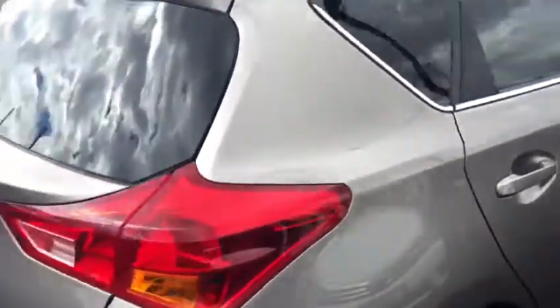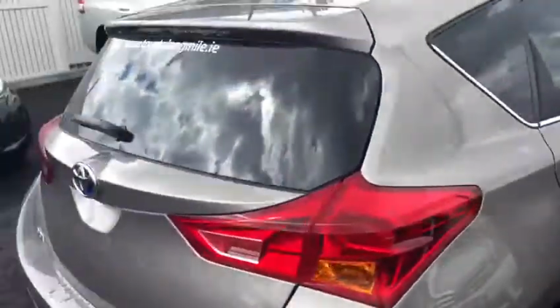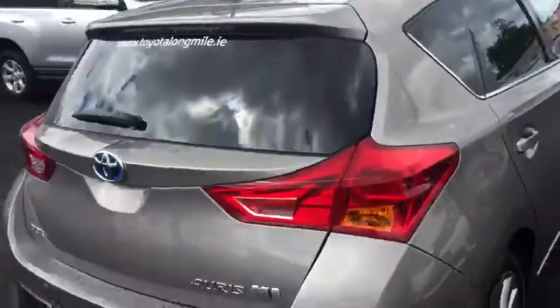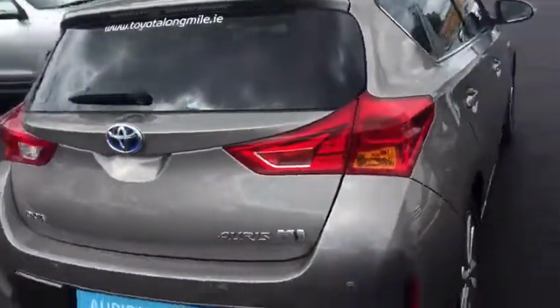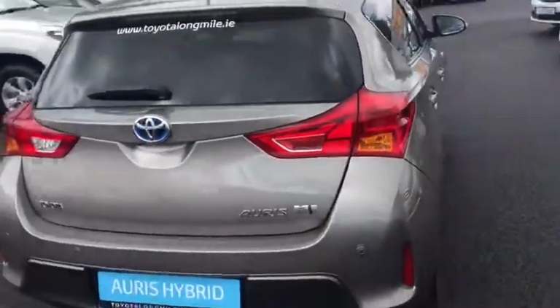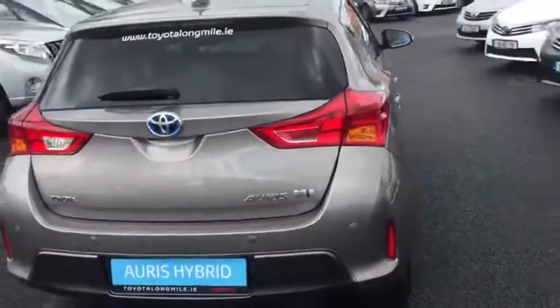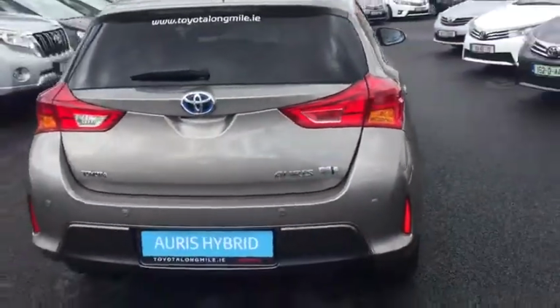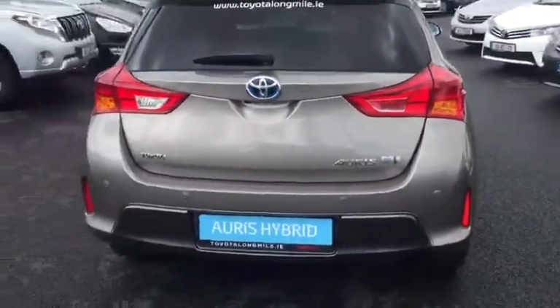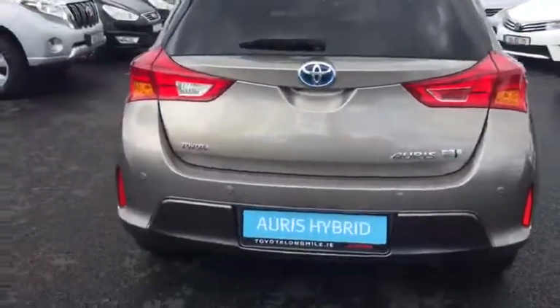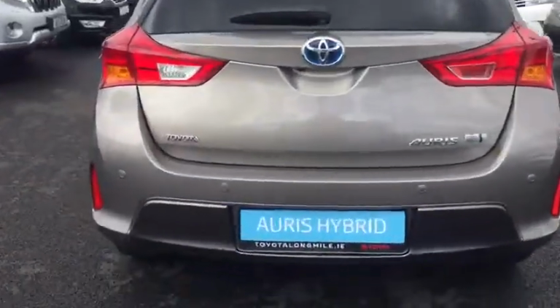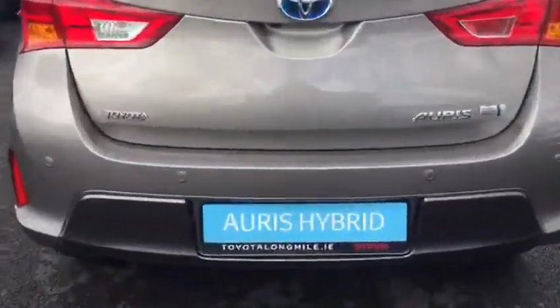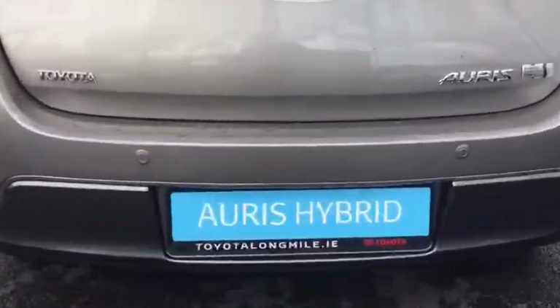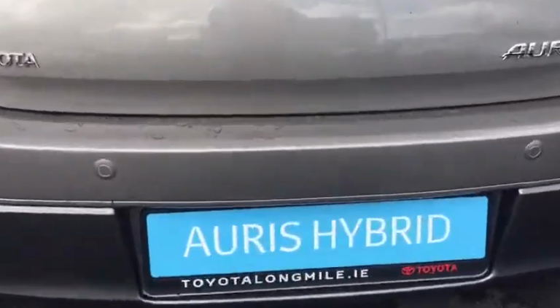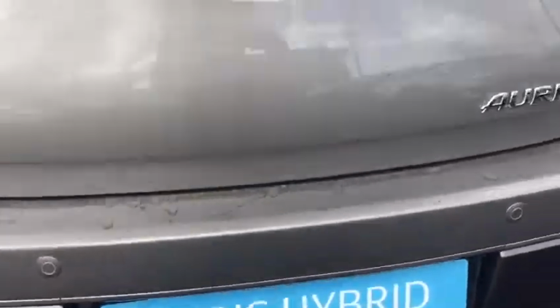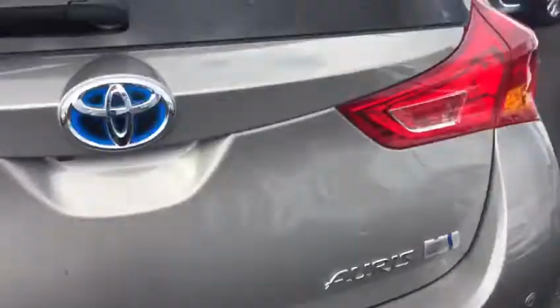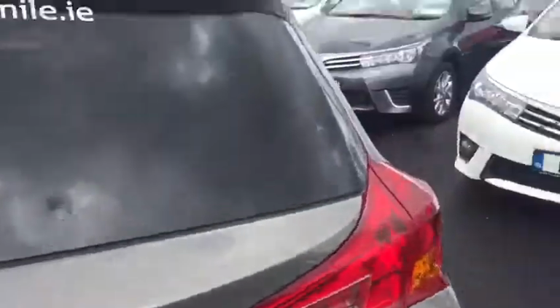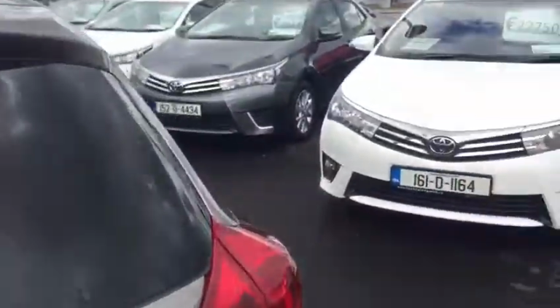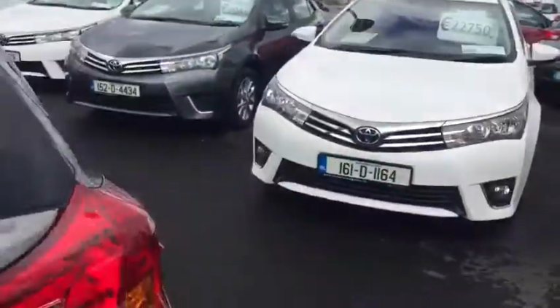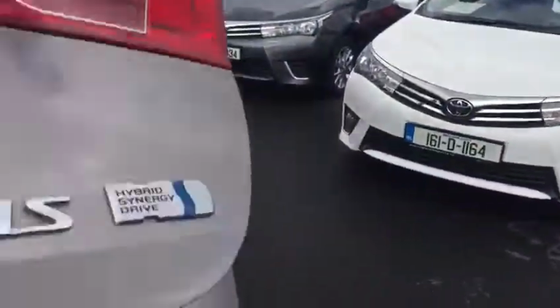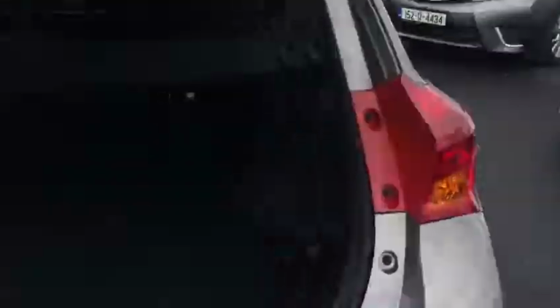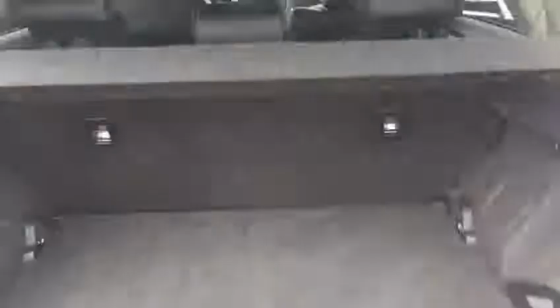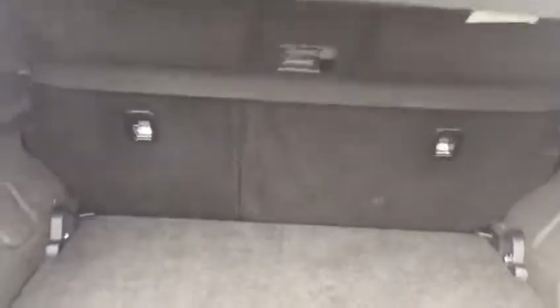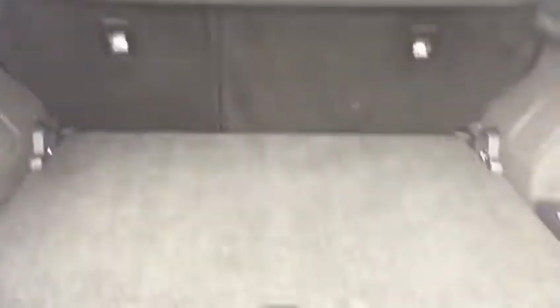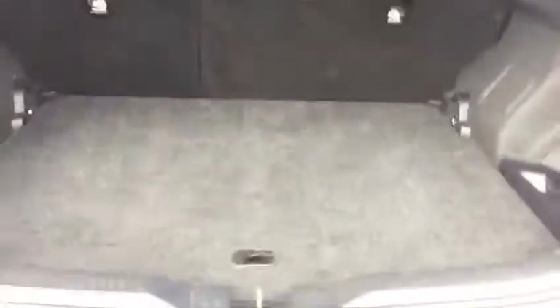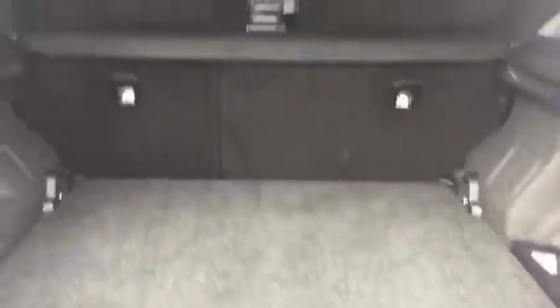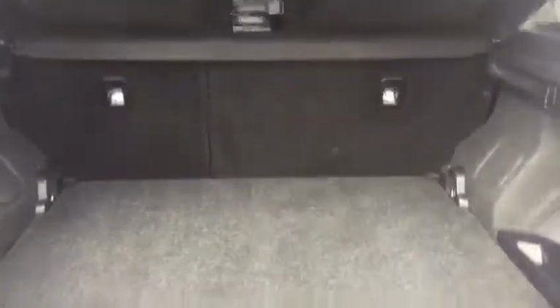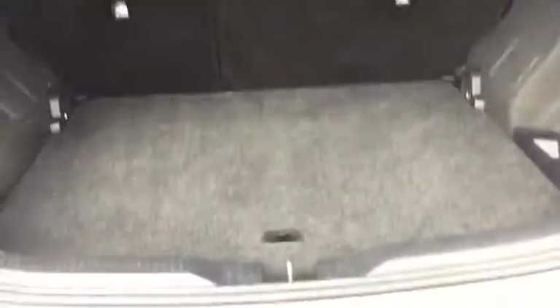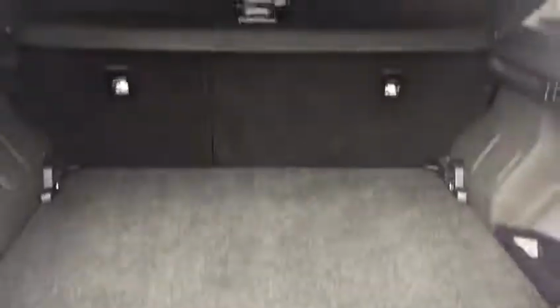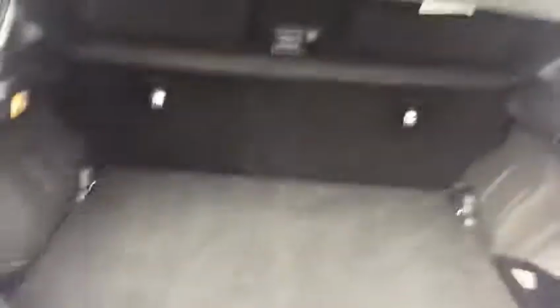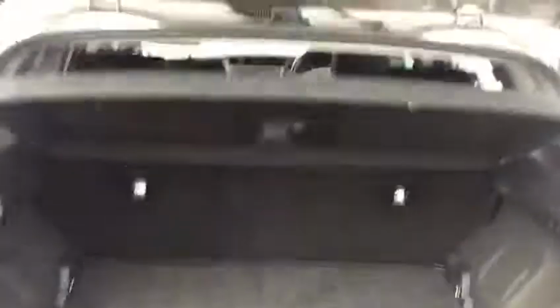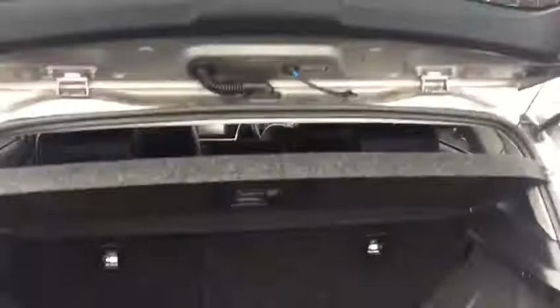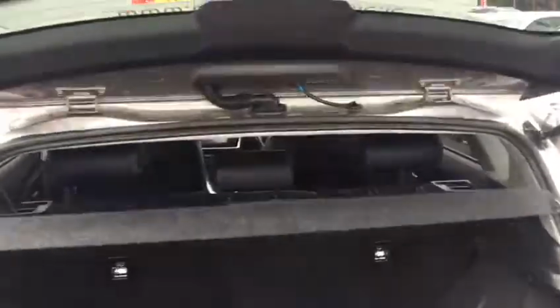Going to the rear of this Auris hybrid, we have rear parking sensors as well. As you can see, there's very generous boot space, and the rear seats fold down in a 60/40 split for added storage.